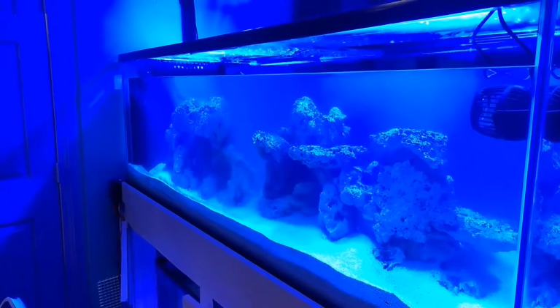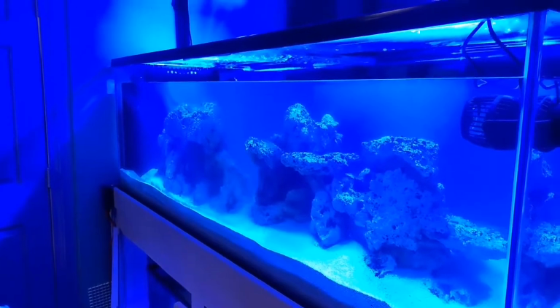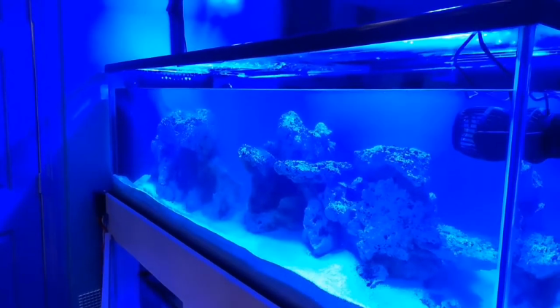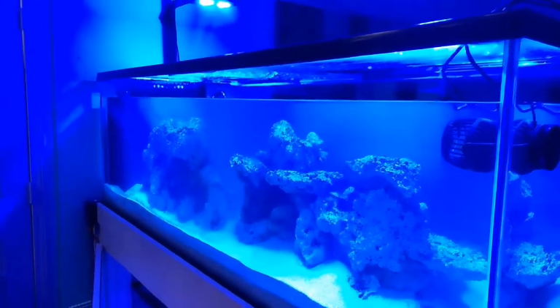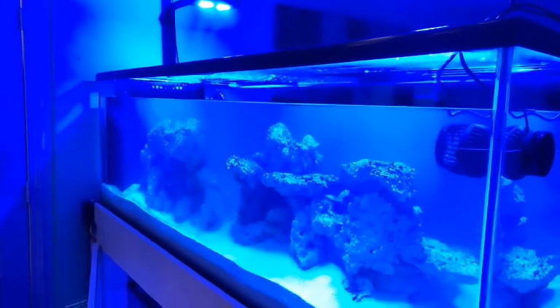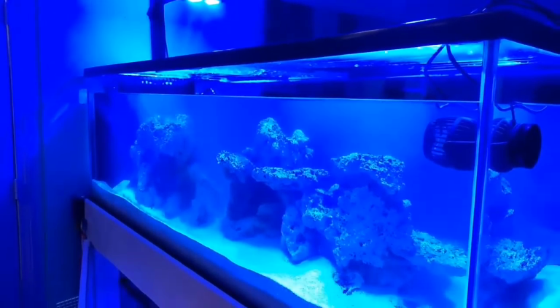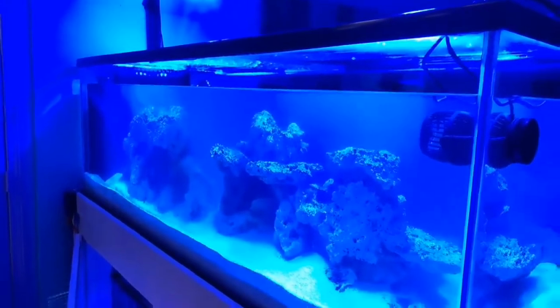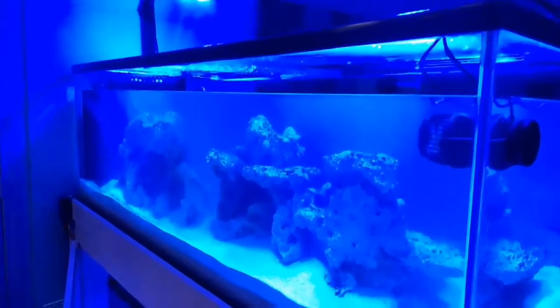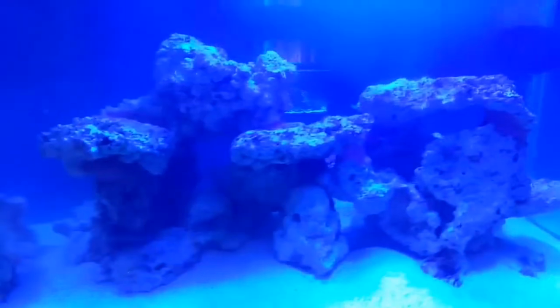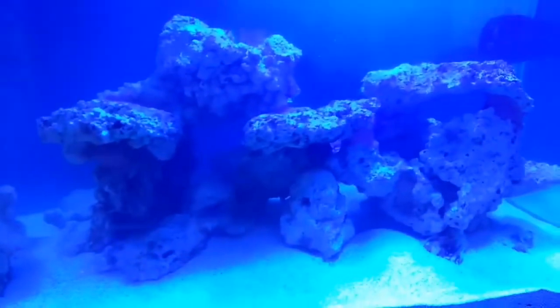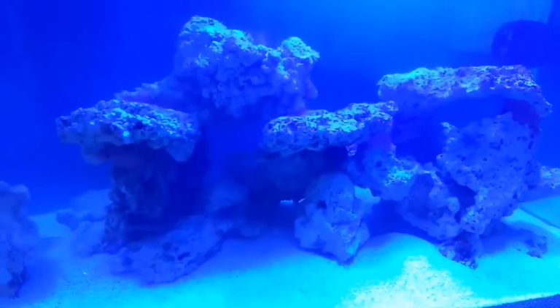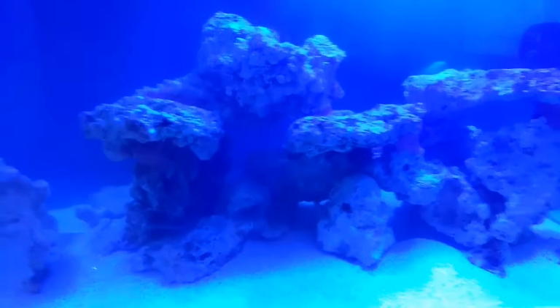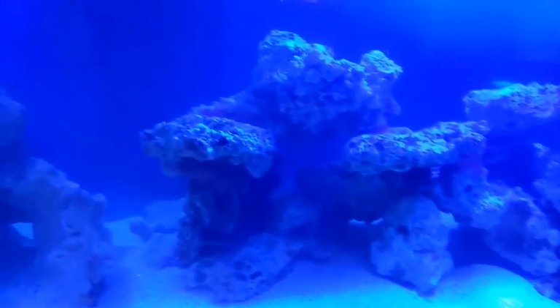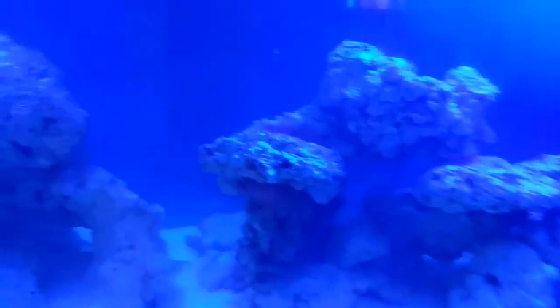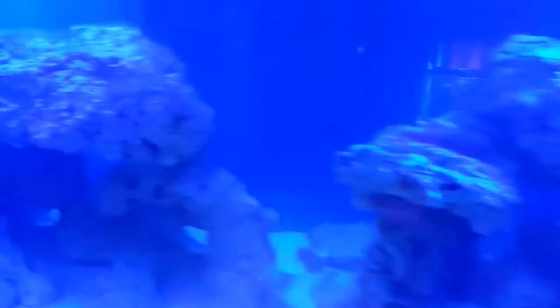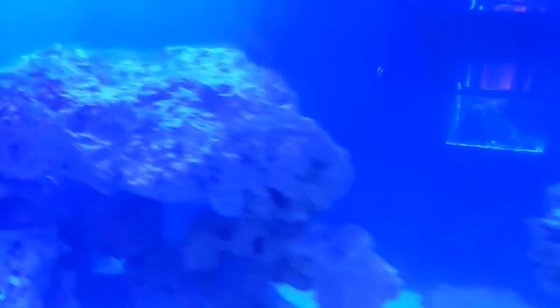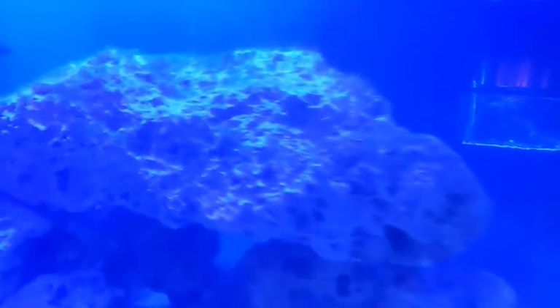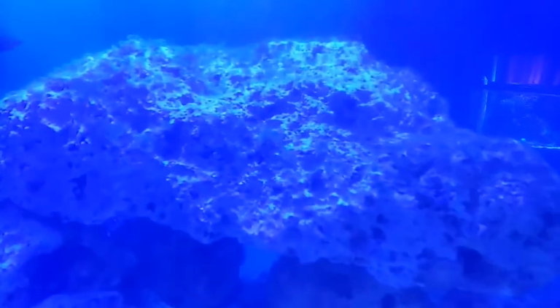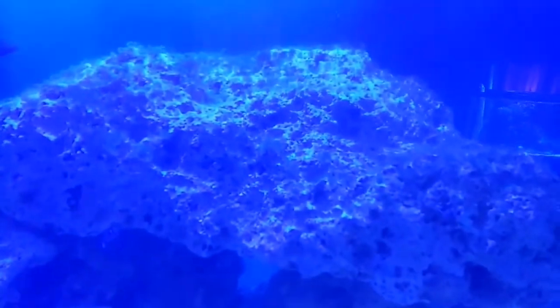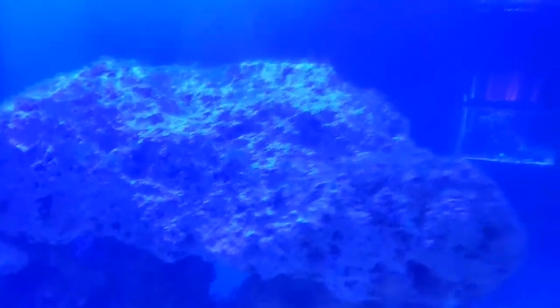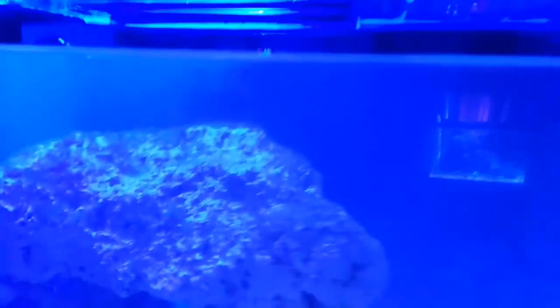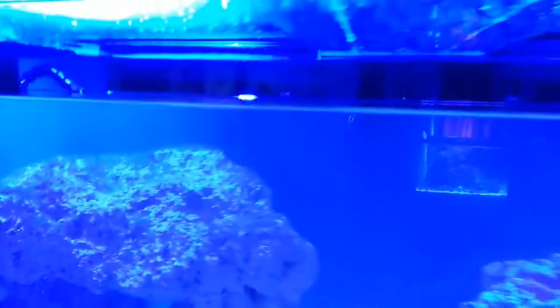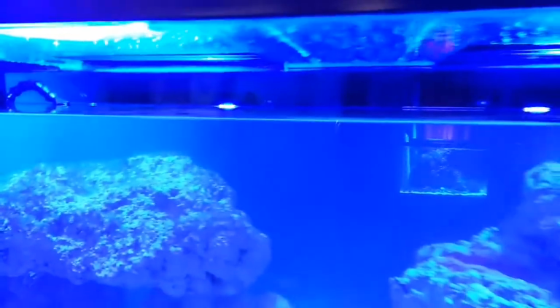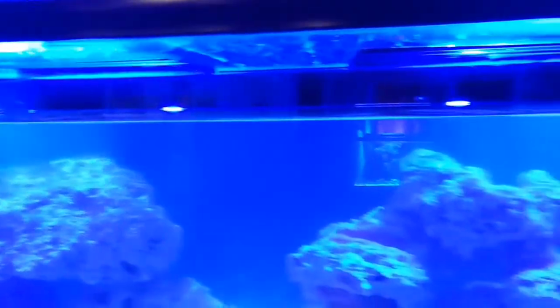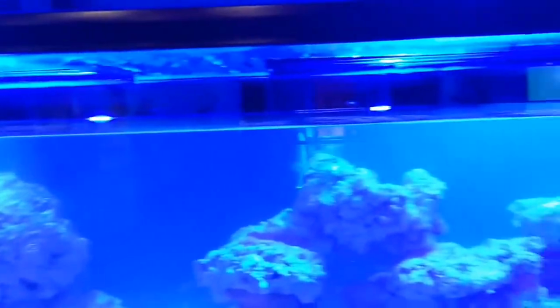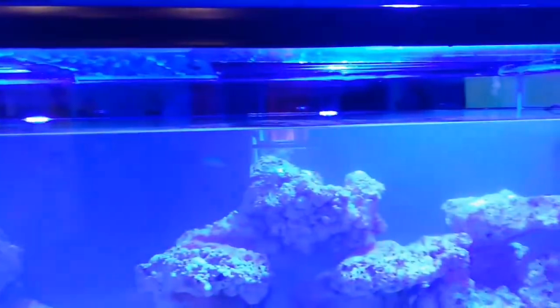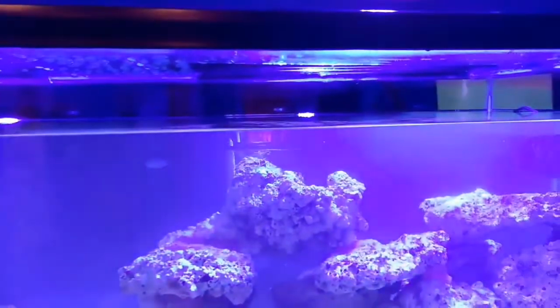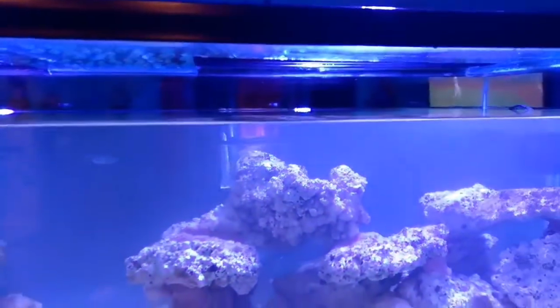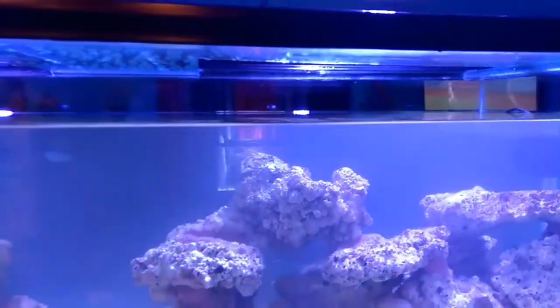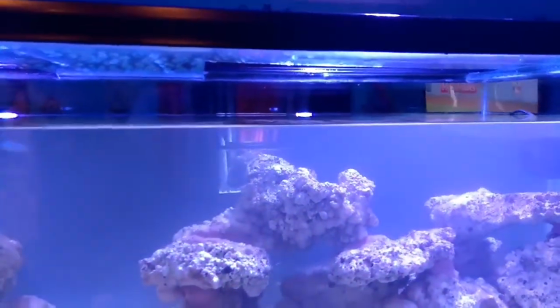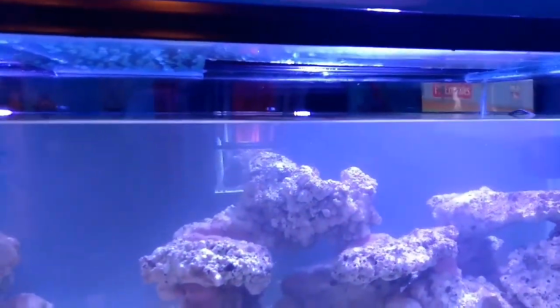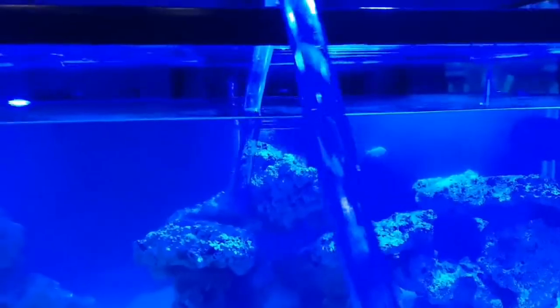Hey, what's up fellas, this is Major League Reaper and today I'm in the middle of my very first water change. Before I started this, I took the turkey baster and blew all the debris off the rock.